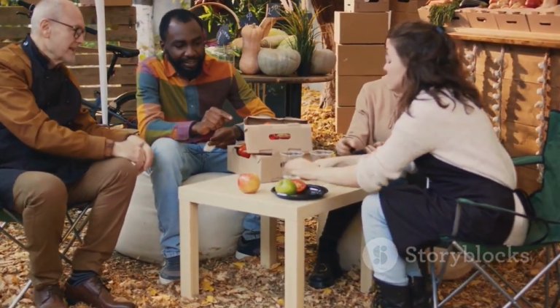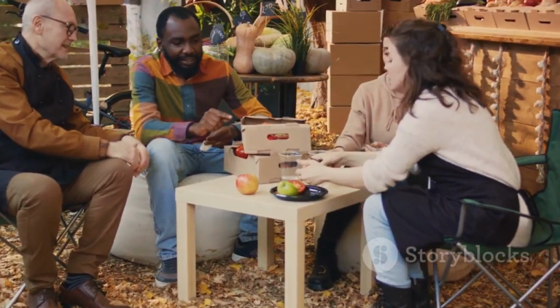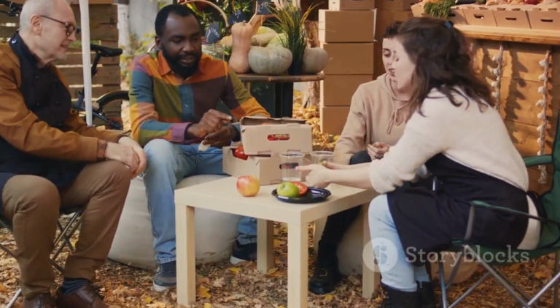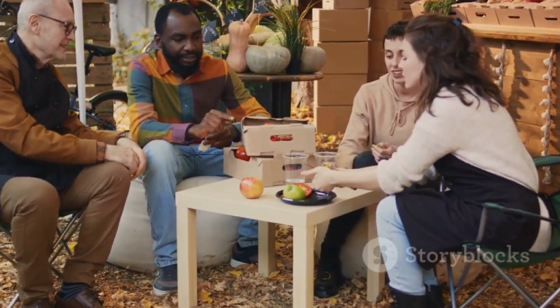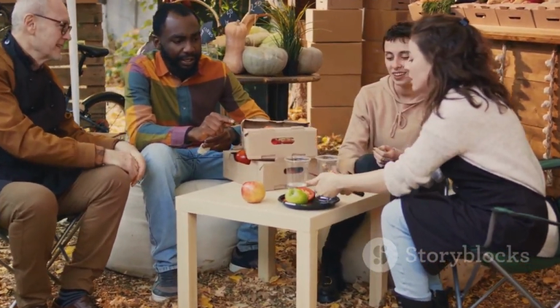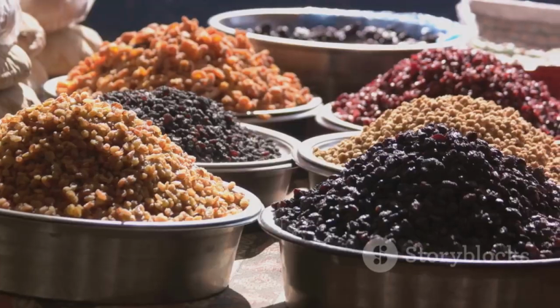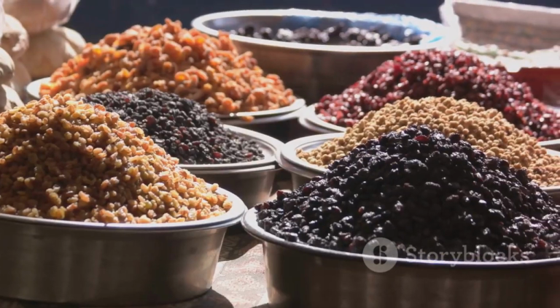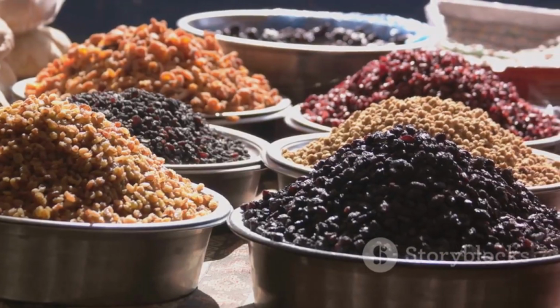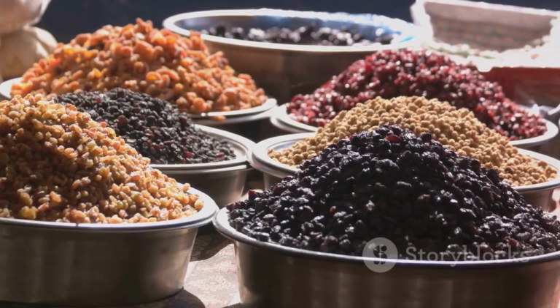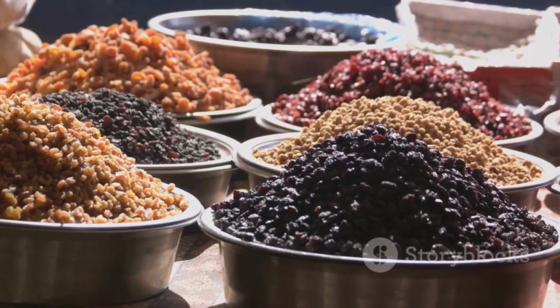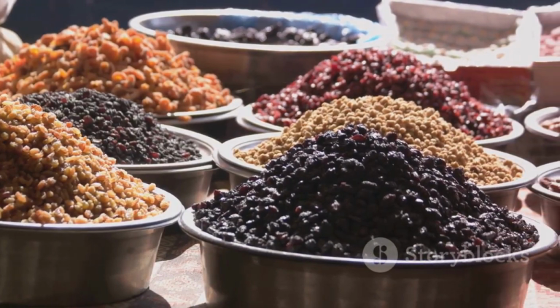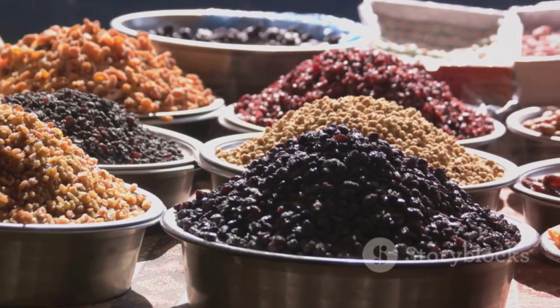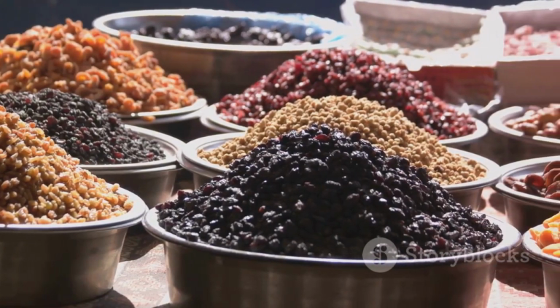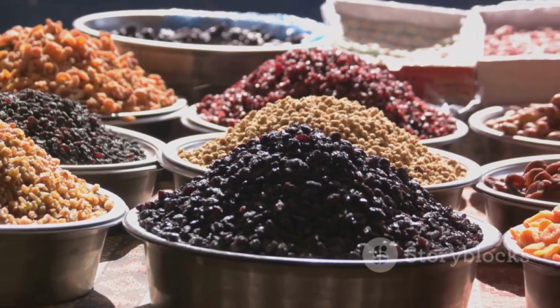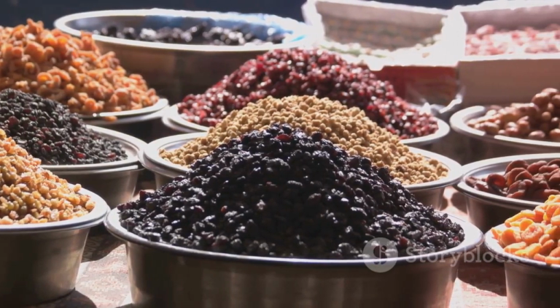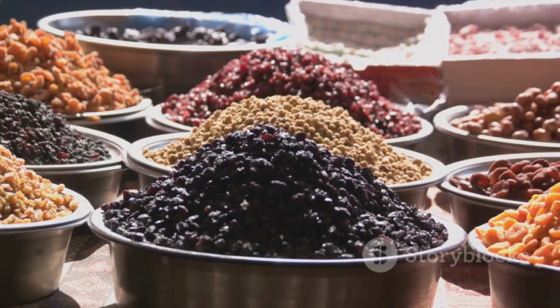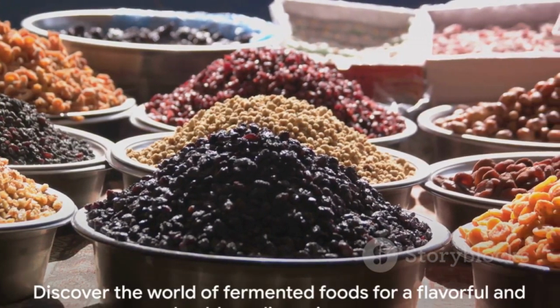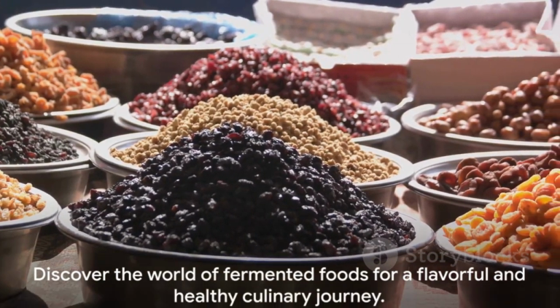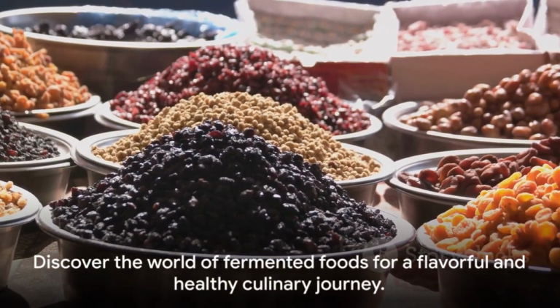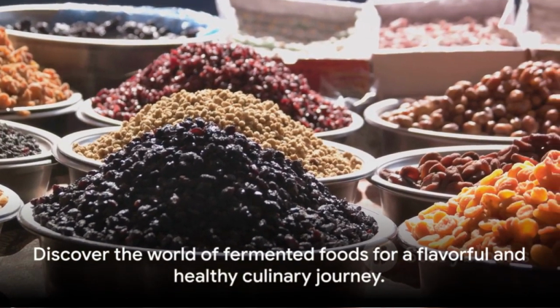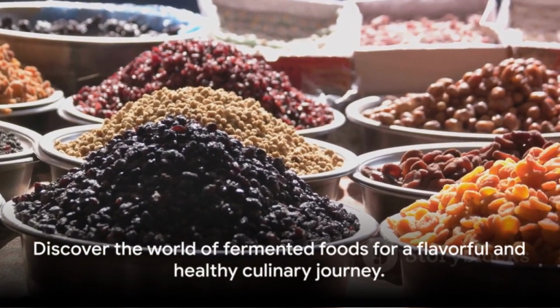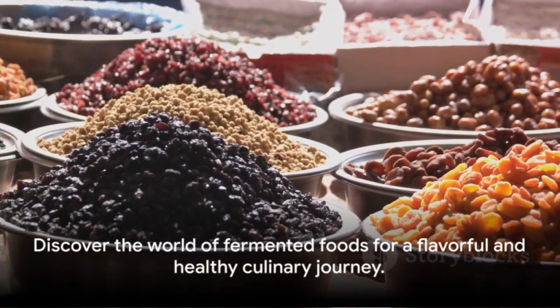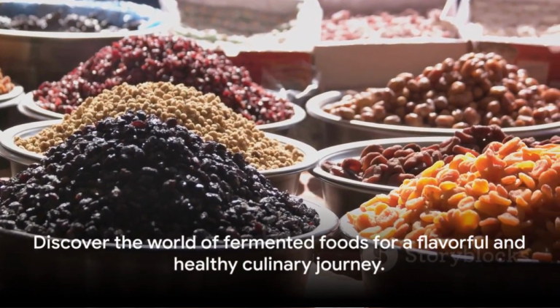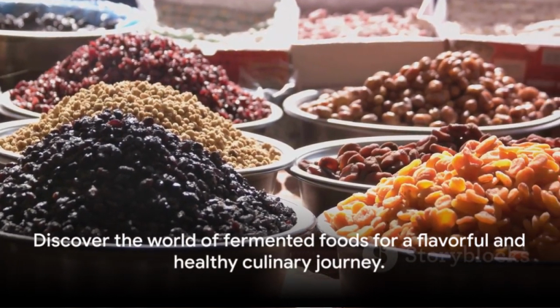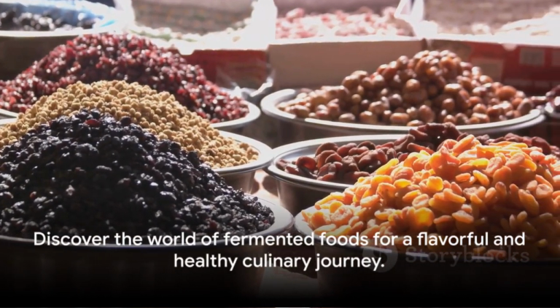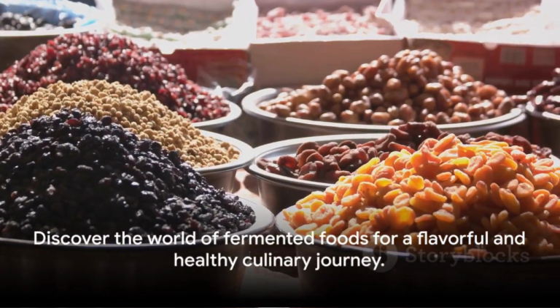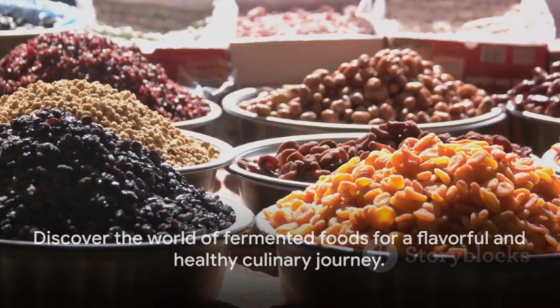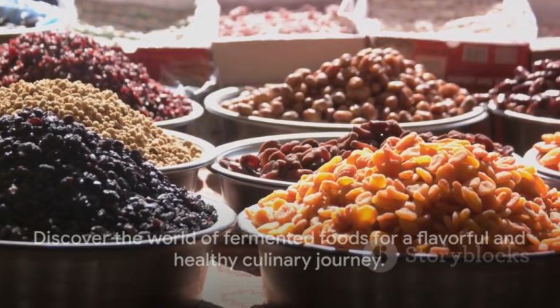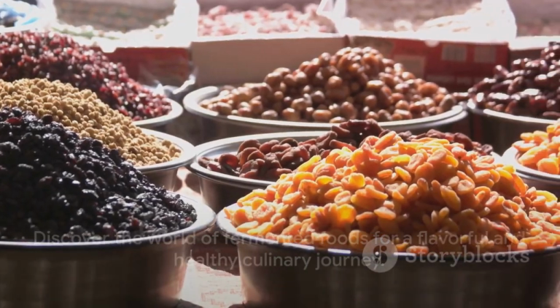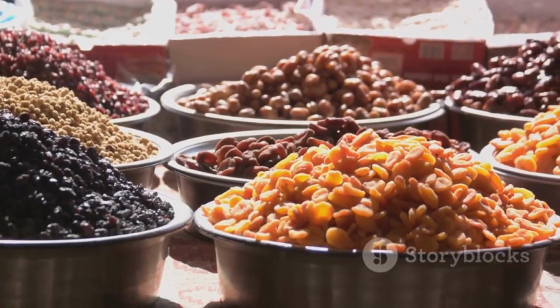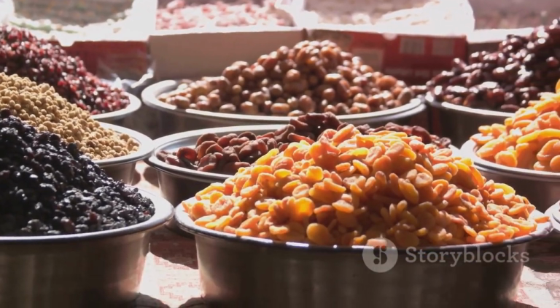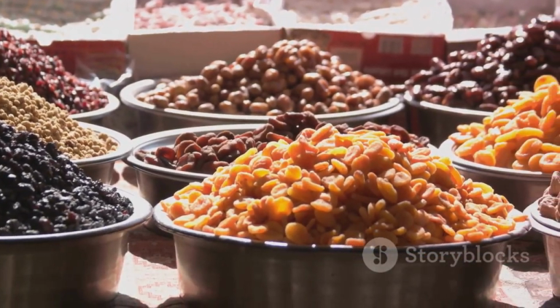So the next time you're exploring culinary delights, remember to consider the world of fermented foods. It's a journey of flavors that also happens to be incredibly beneficial for your health.